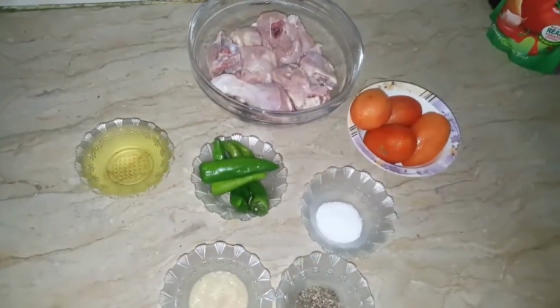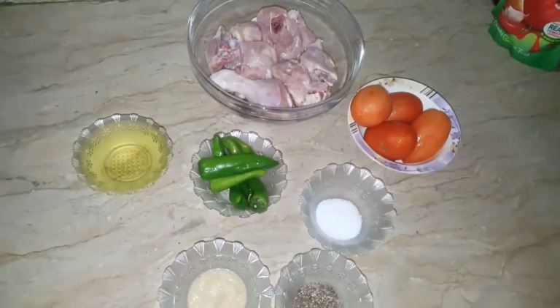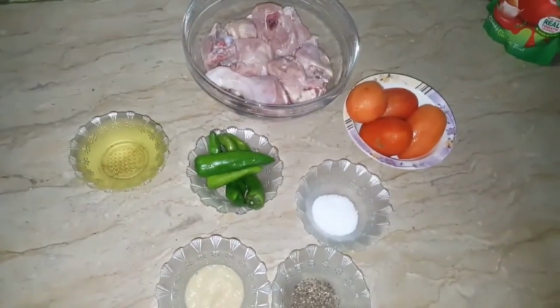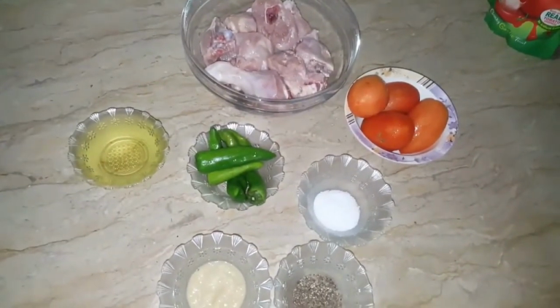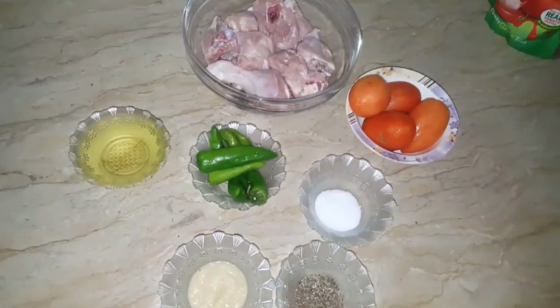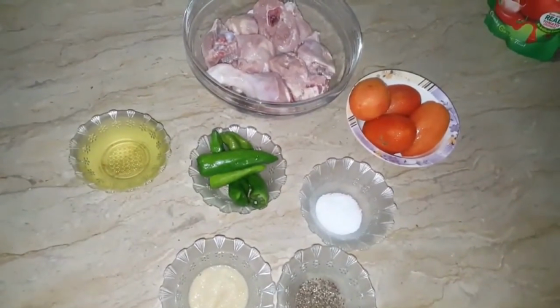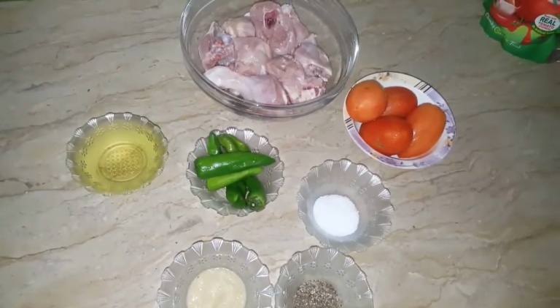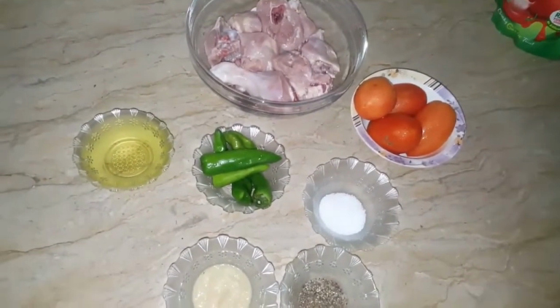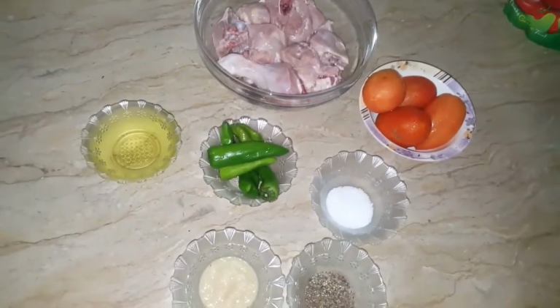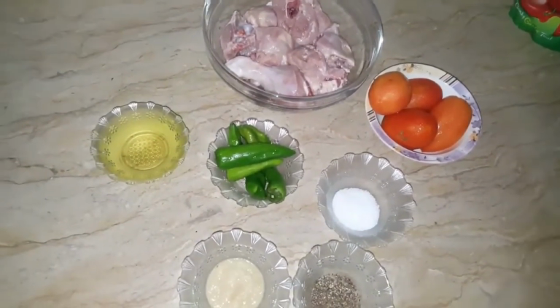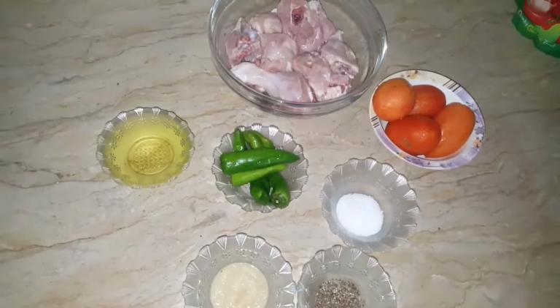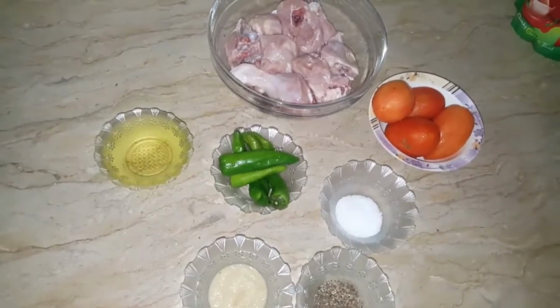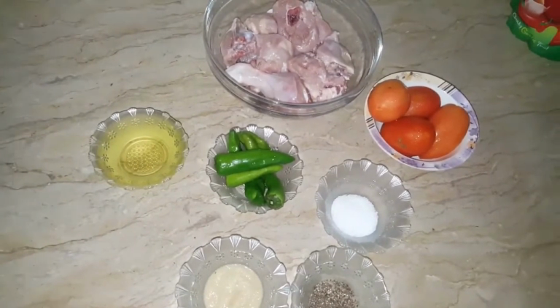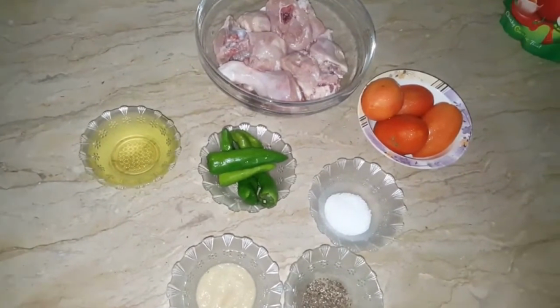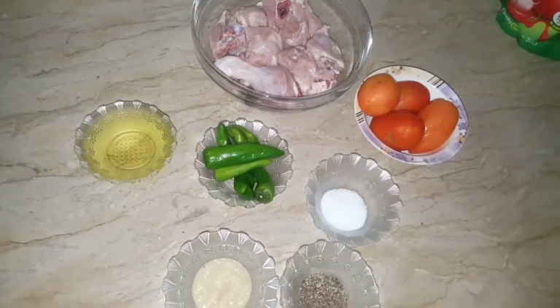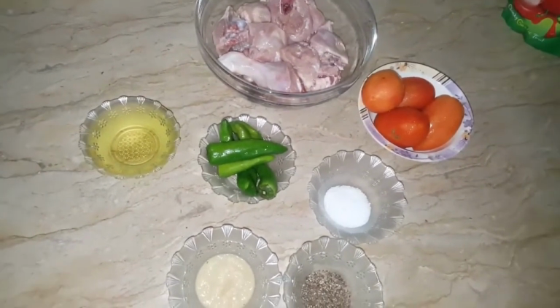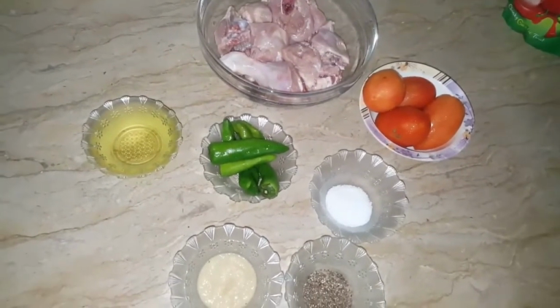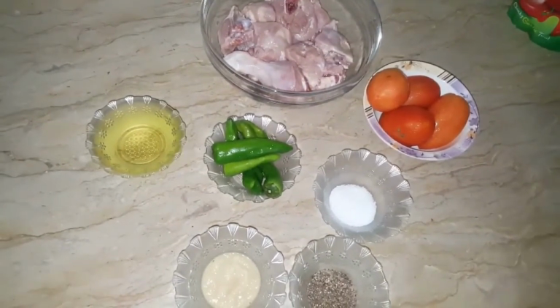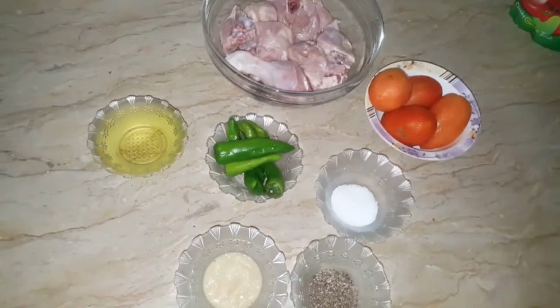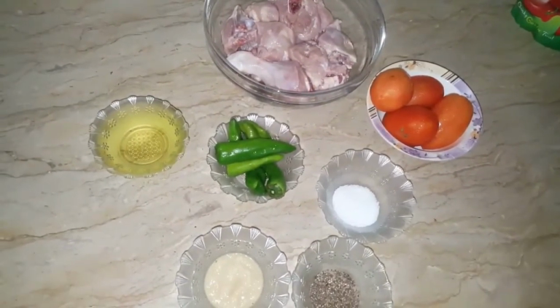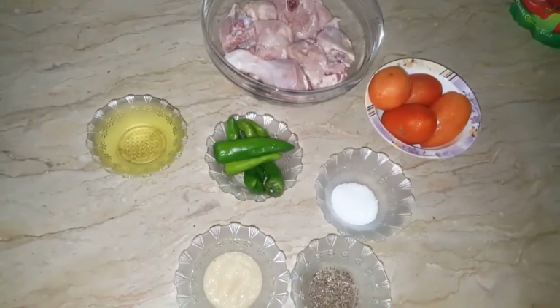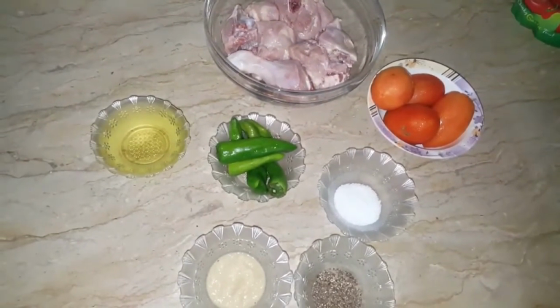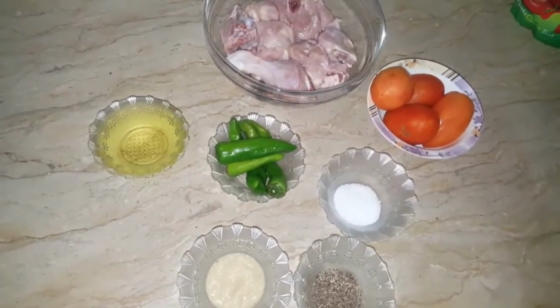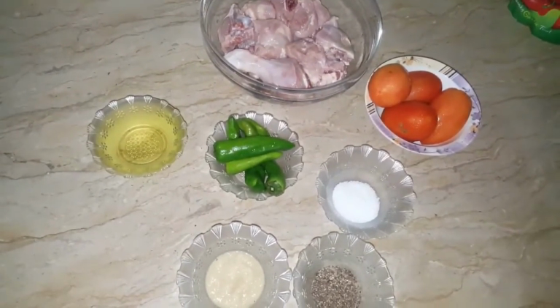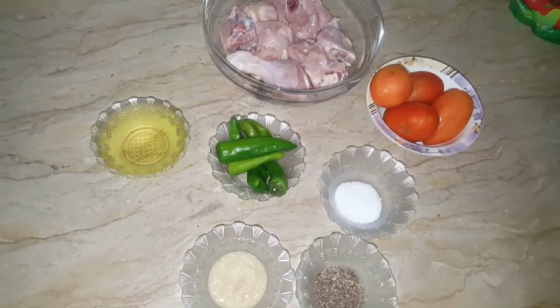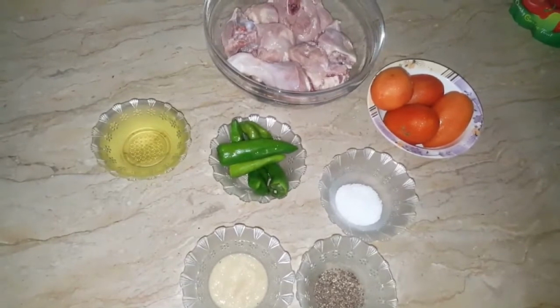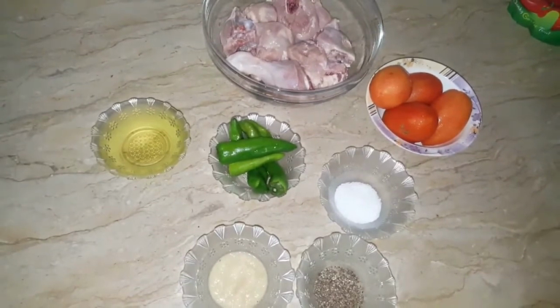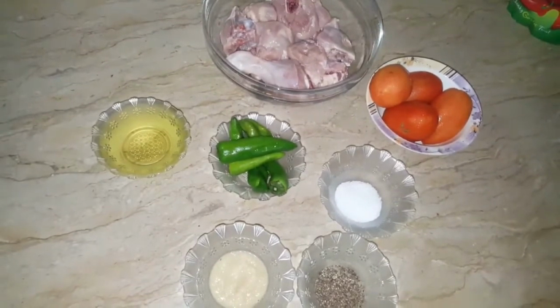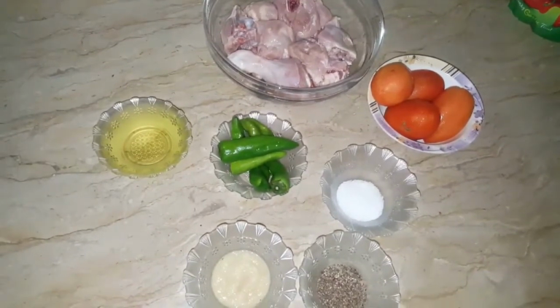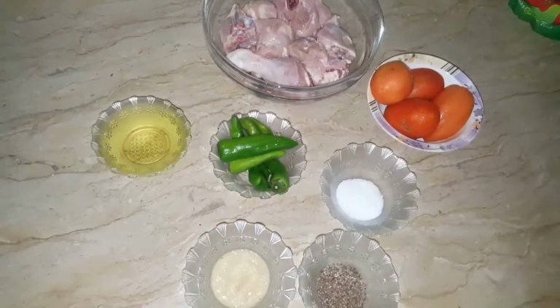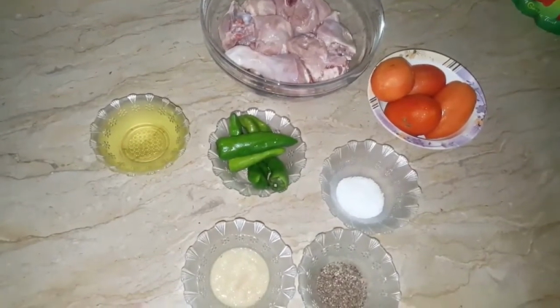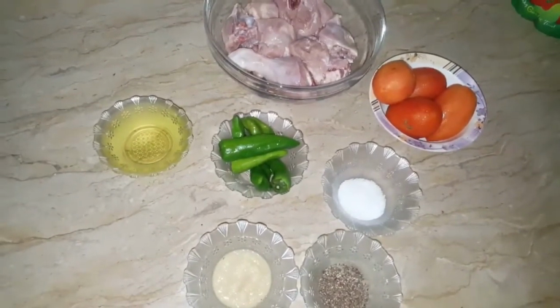Assalamualaikum to everyone. Welcome to Food Sensation. Today we are going to make a new recipe for you — a shunwari special kadai. We will need the ingredients for that.